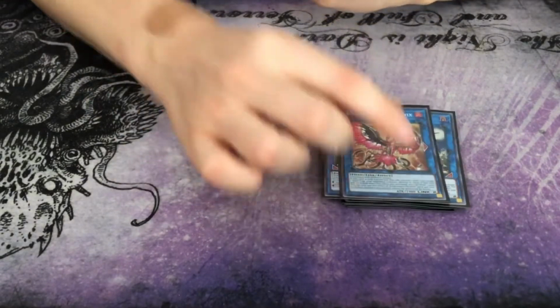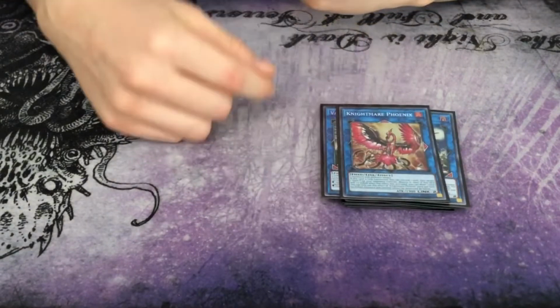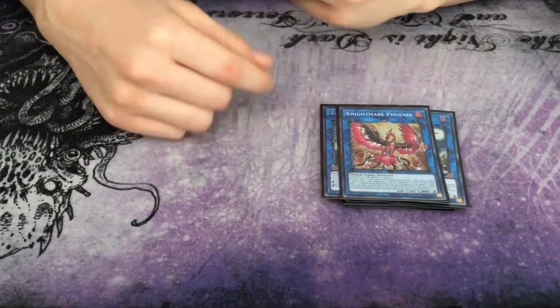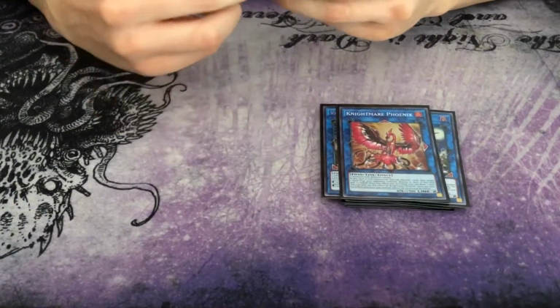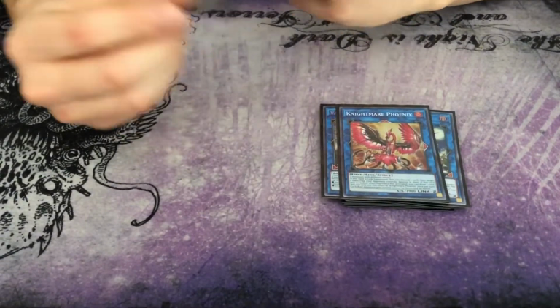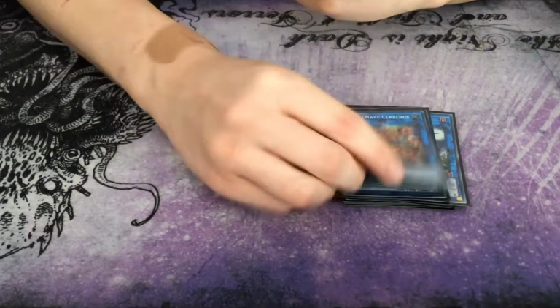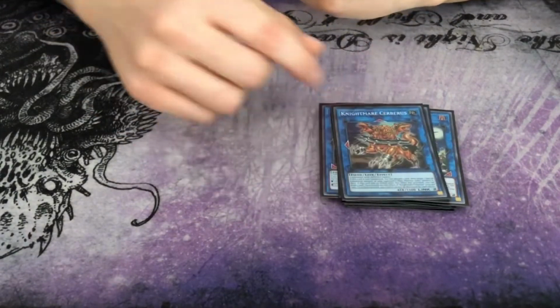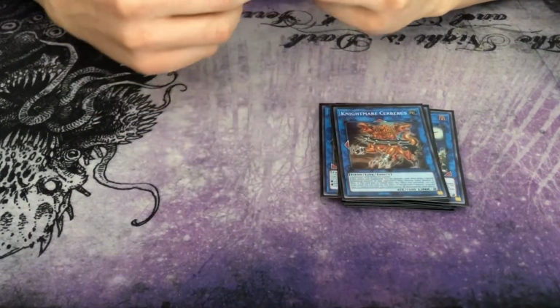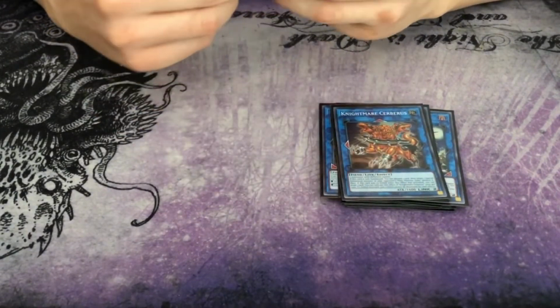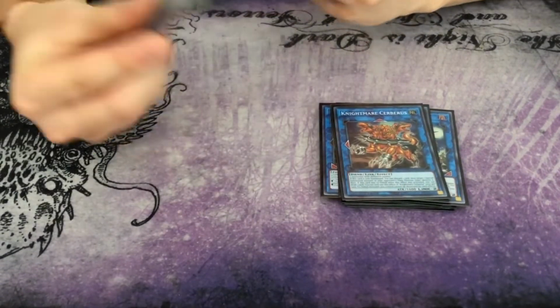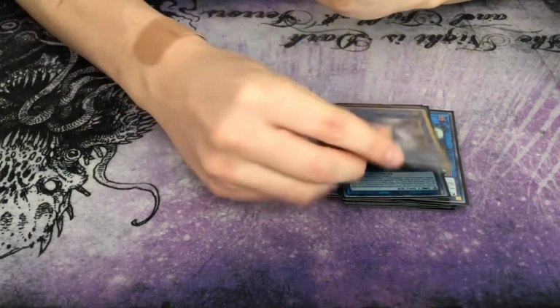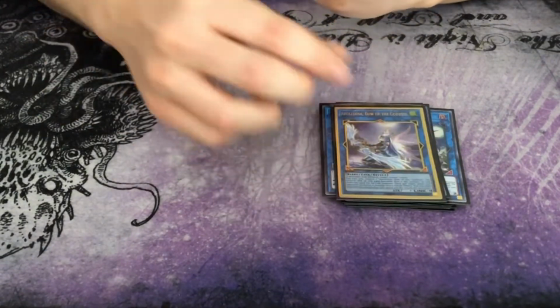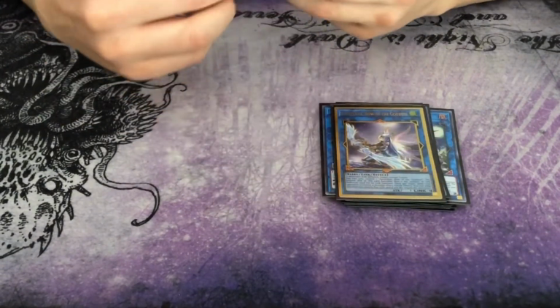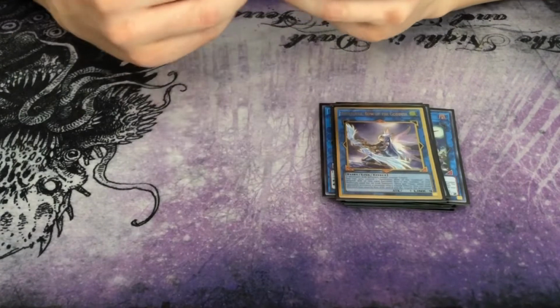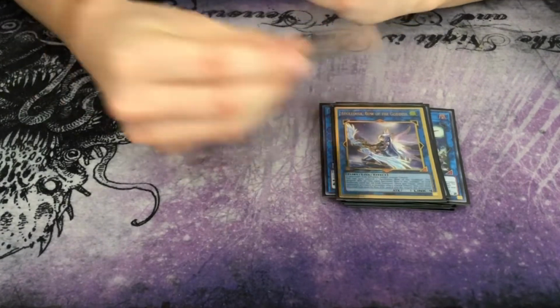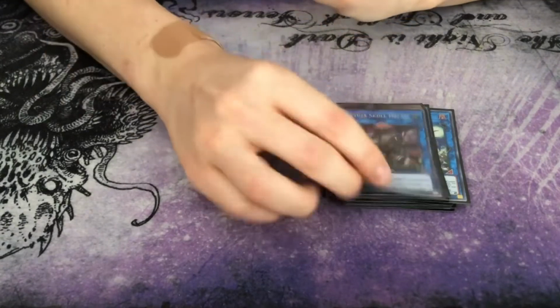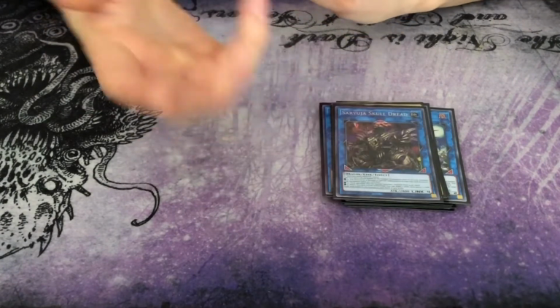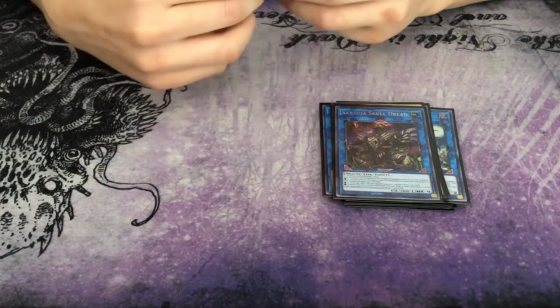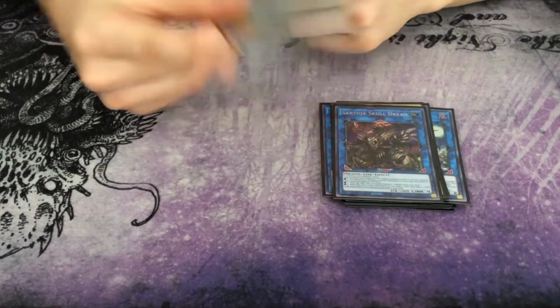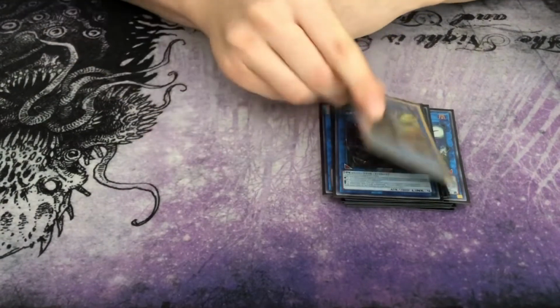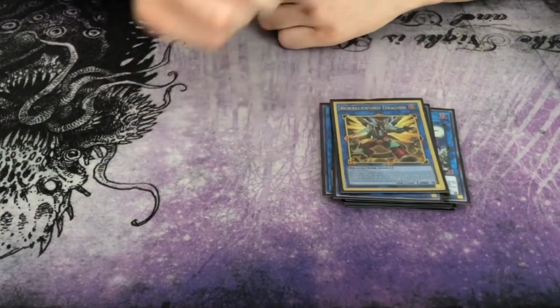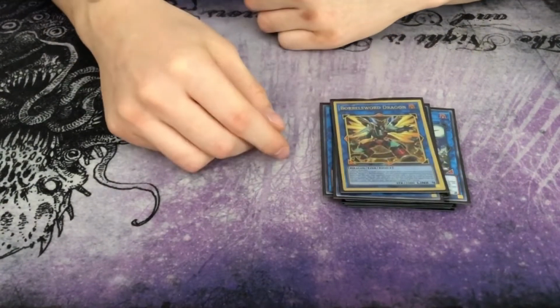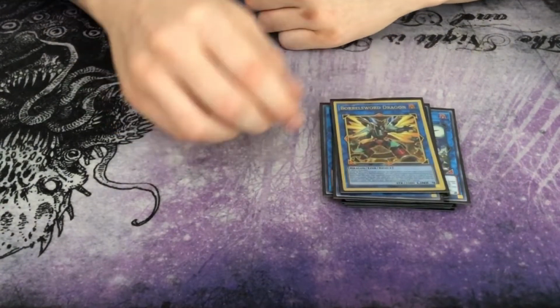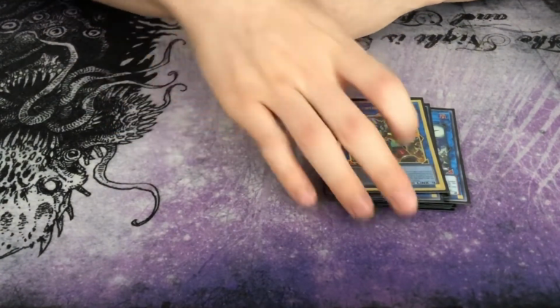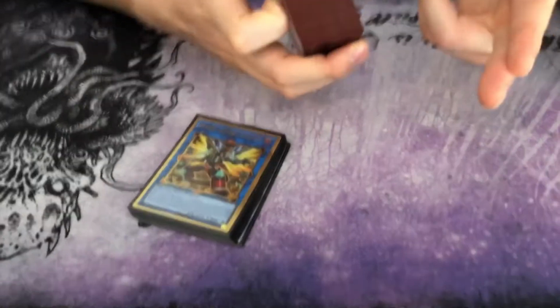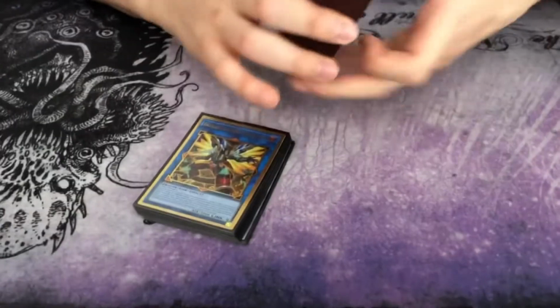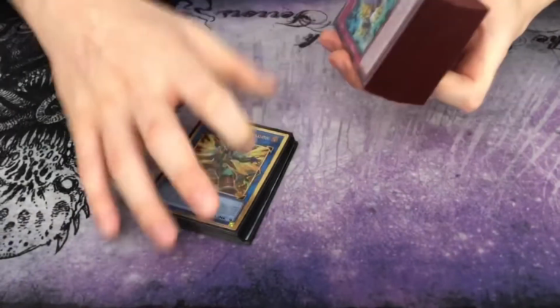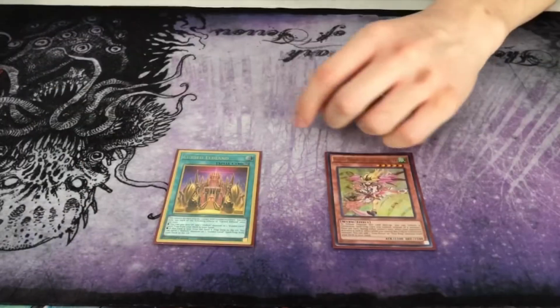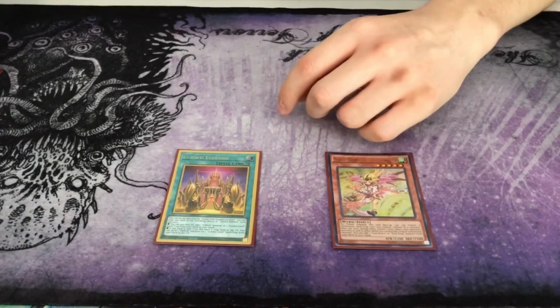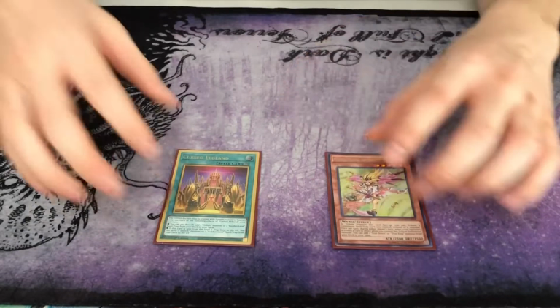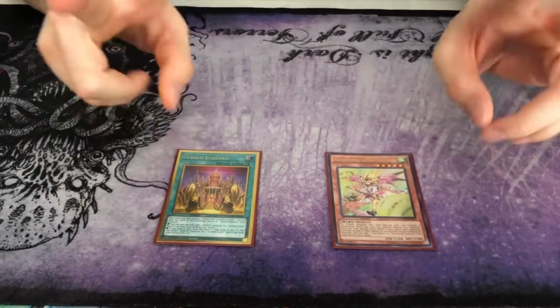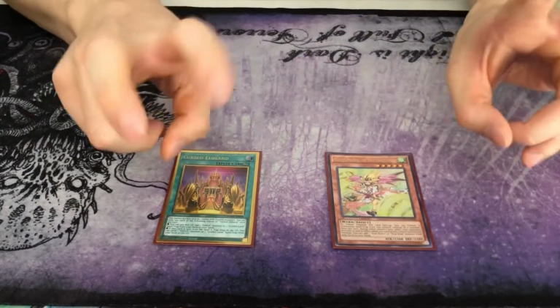On the links, you're gonna play two Vampire Sucker, one Phoenix, one Cerberus, one Apelousa, one Saryuja, and one Borosword.